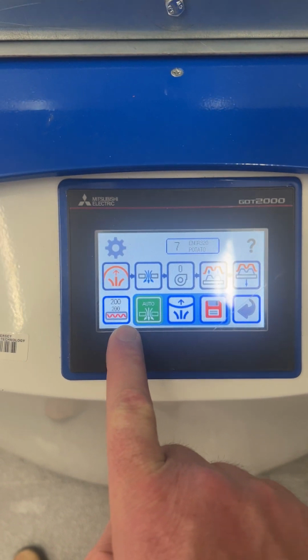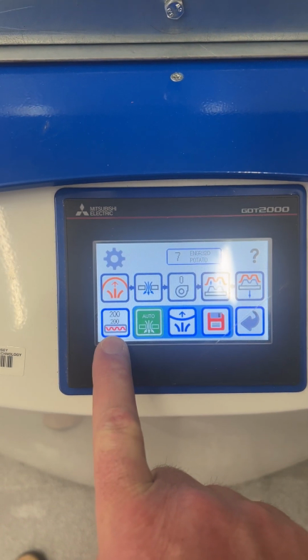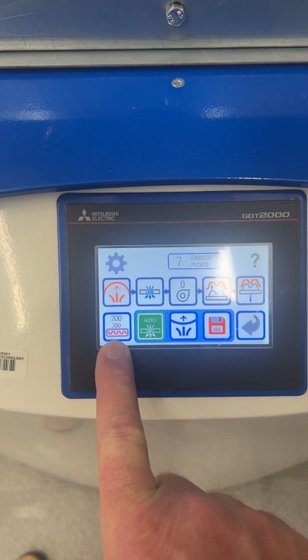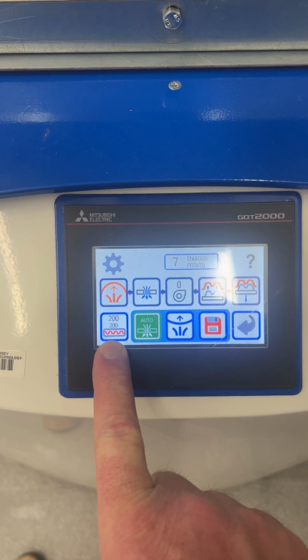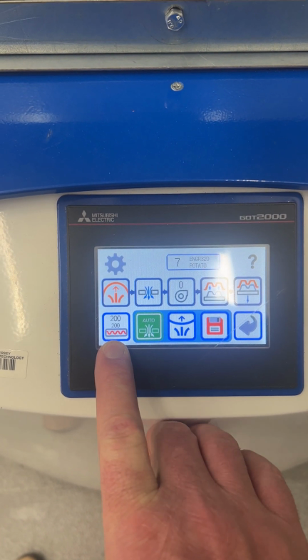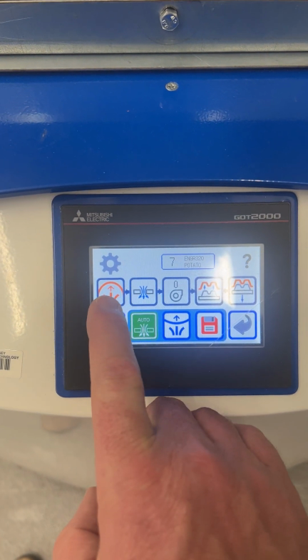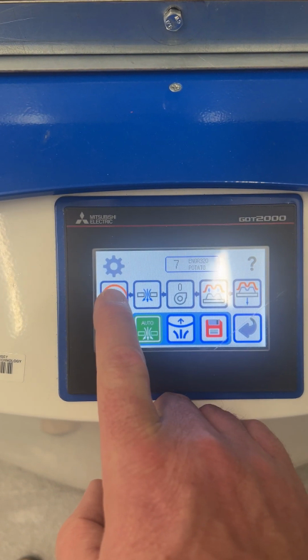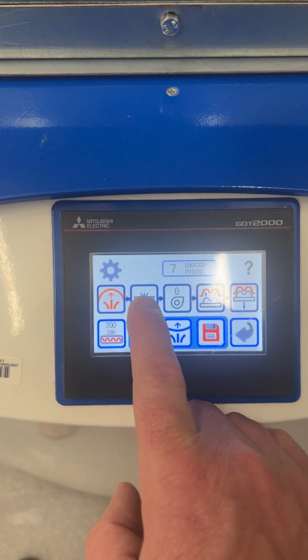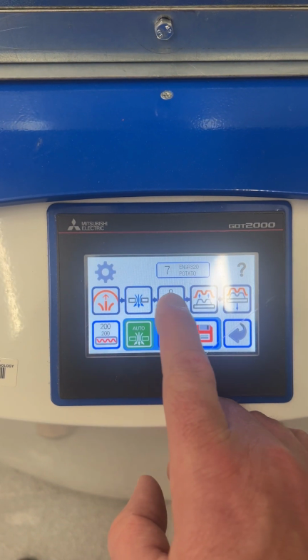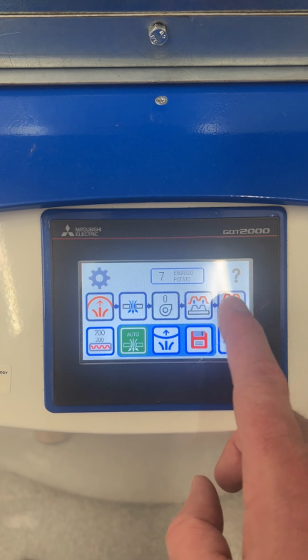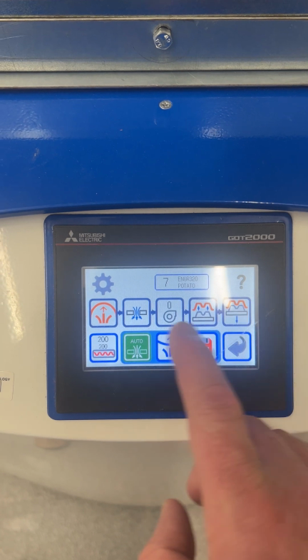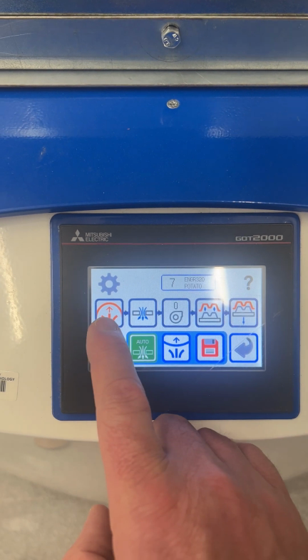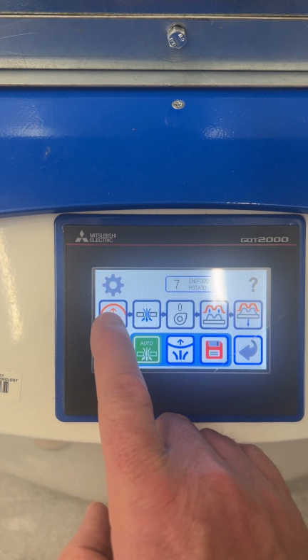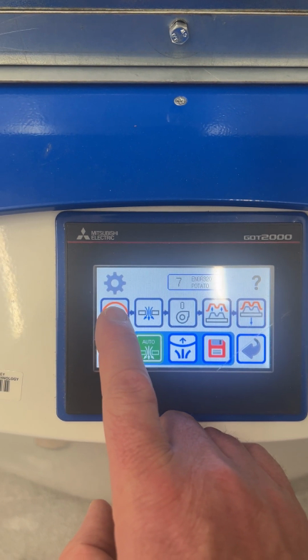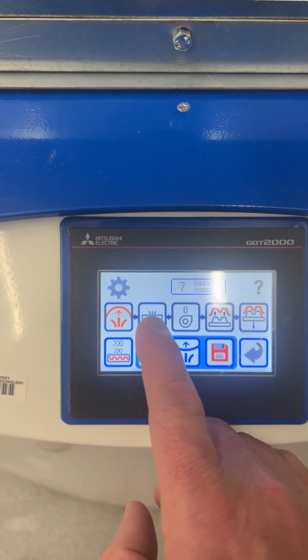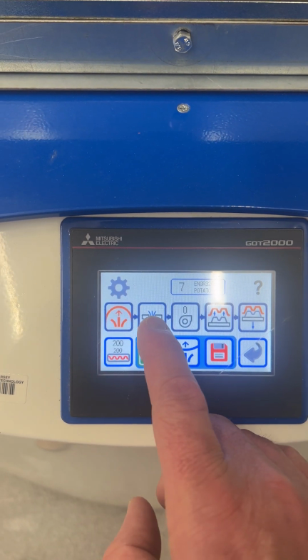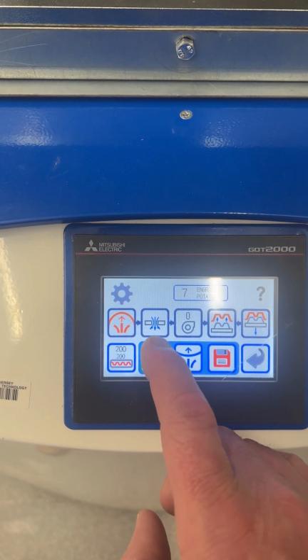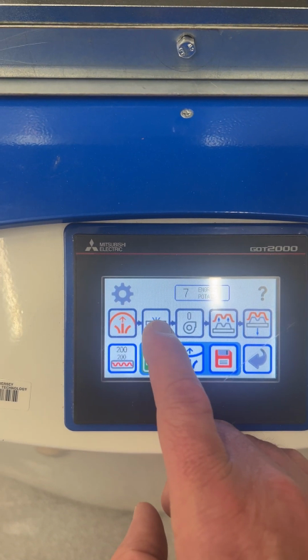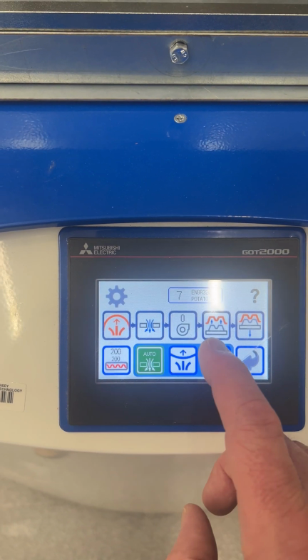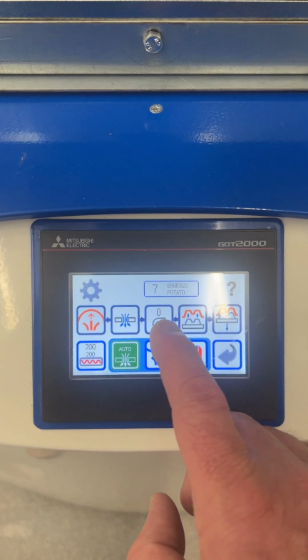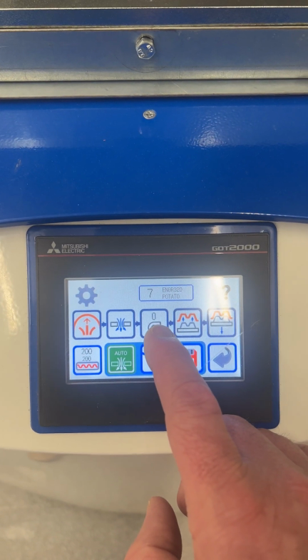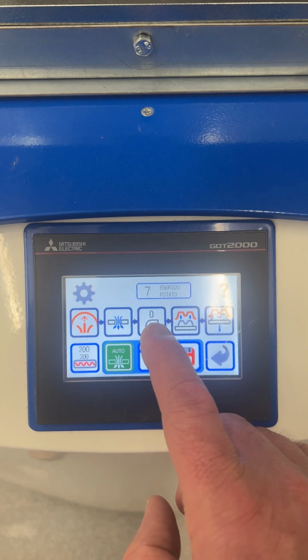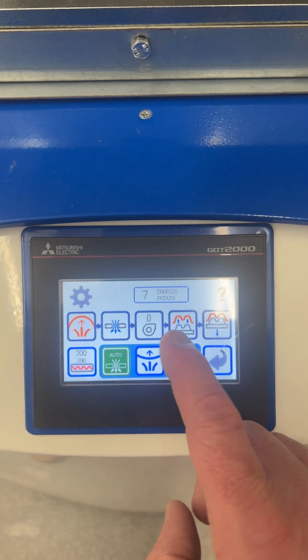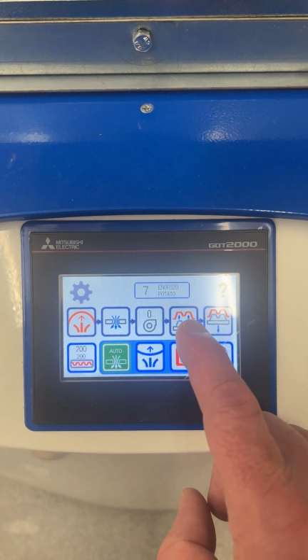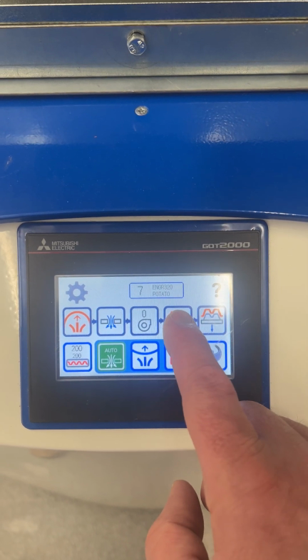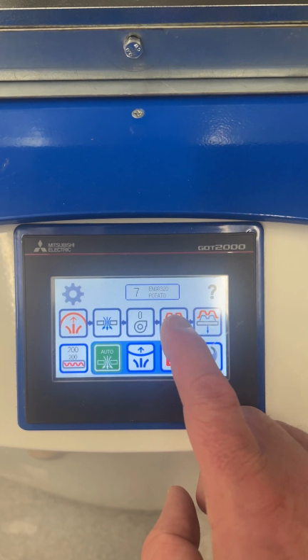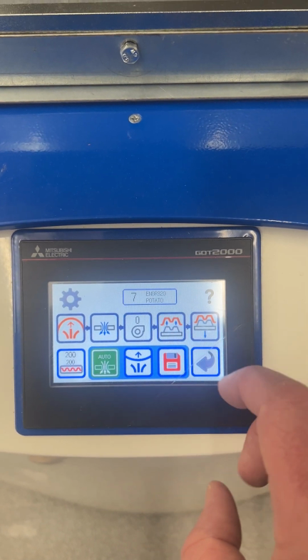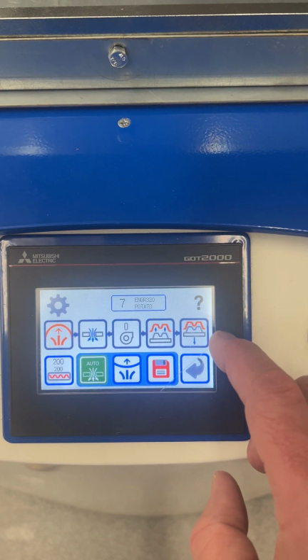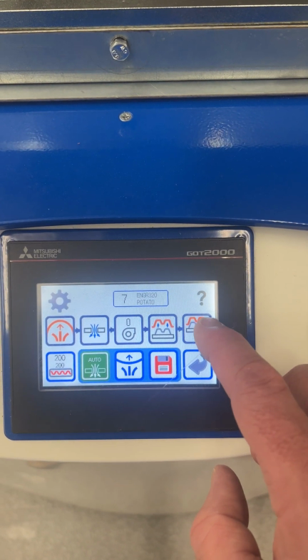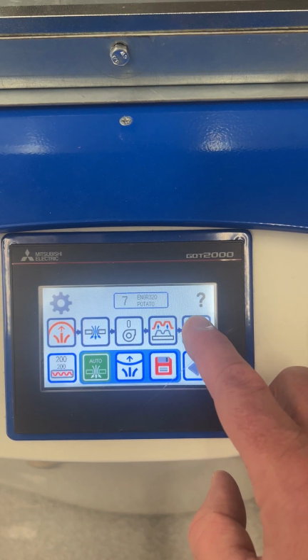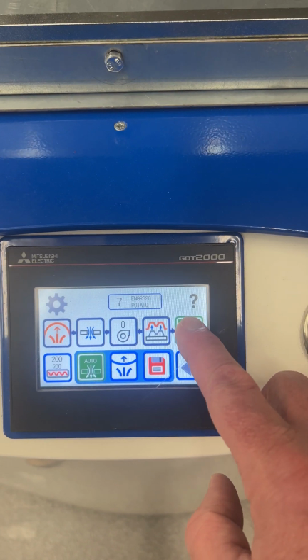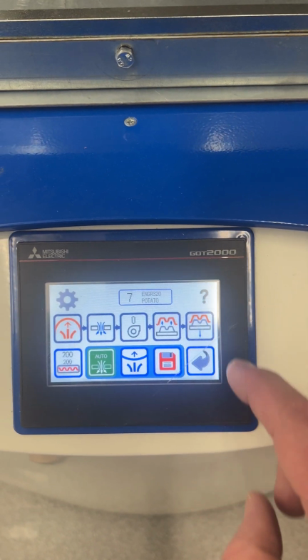This brings us to the control screen — we want that on. This shows us our program time. This gives us manual control of a couple of operations: updraft, vacuum, blowers (which we do not have), air blast, and moving the table down.